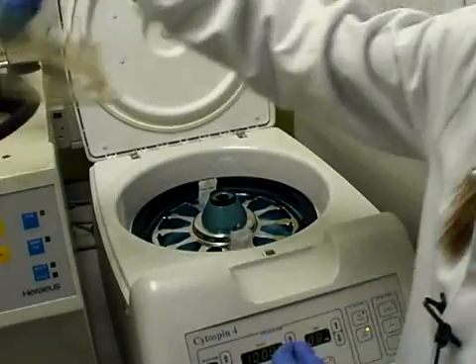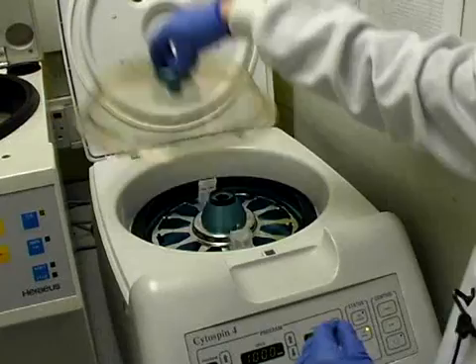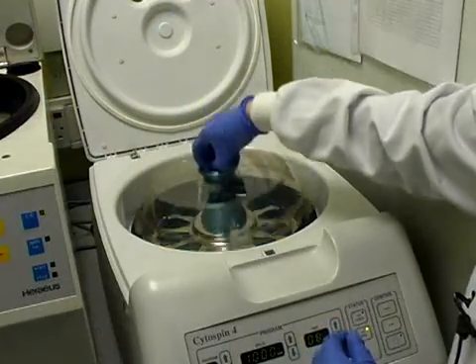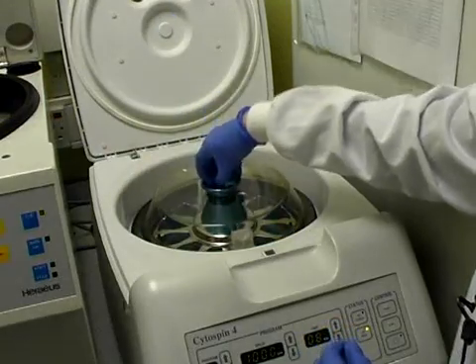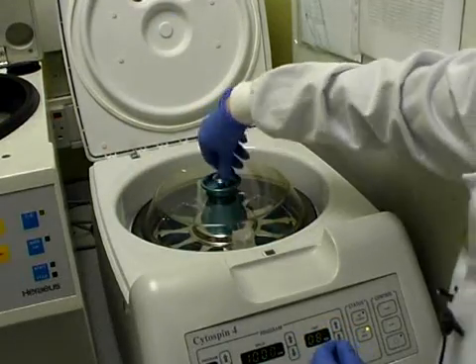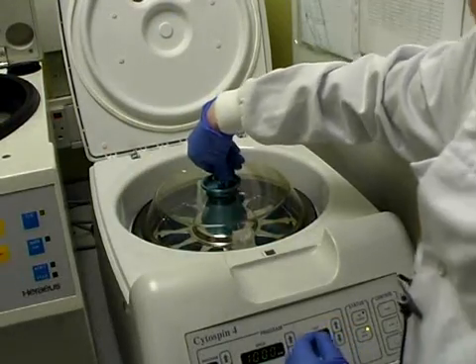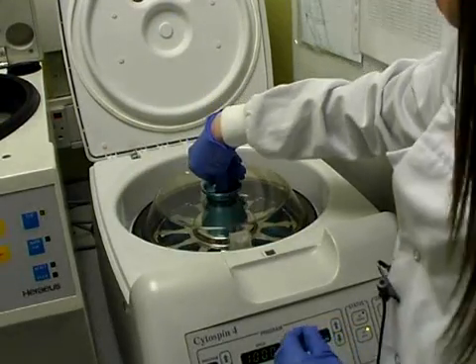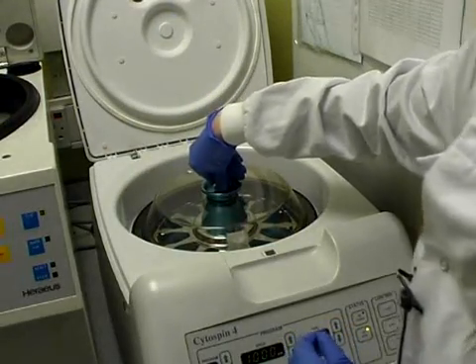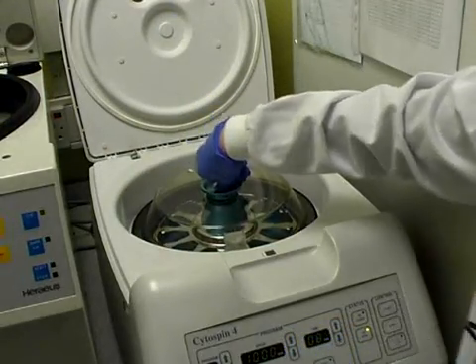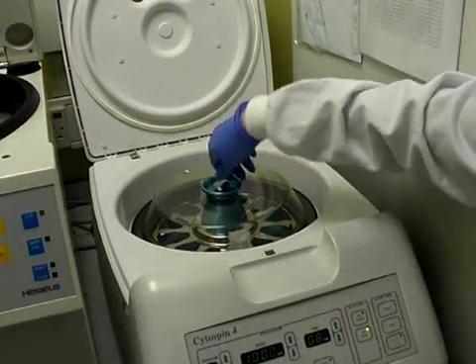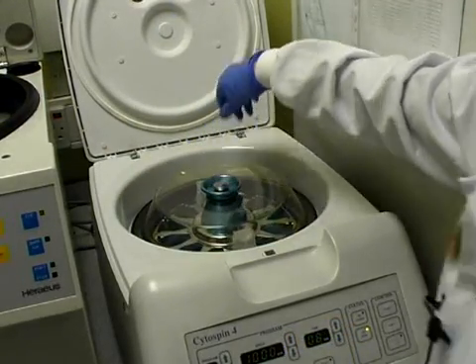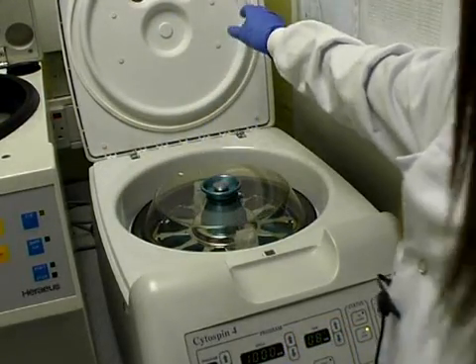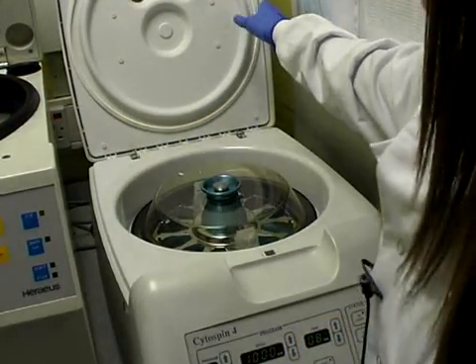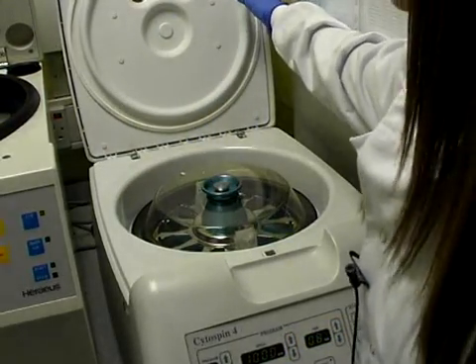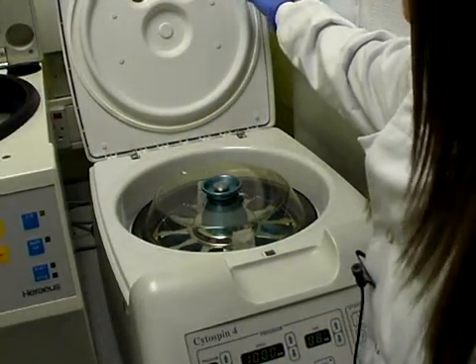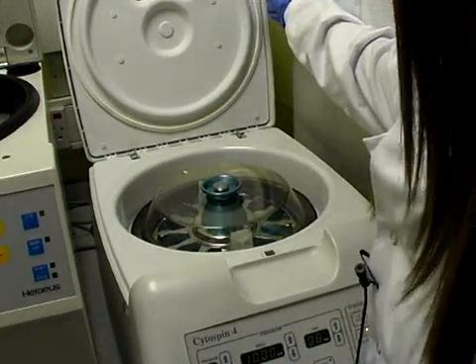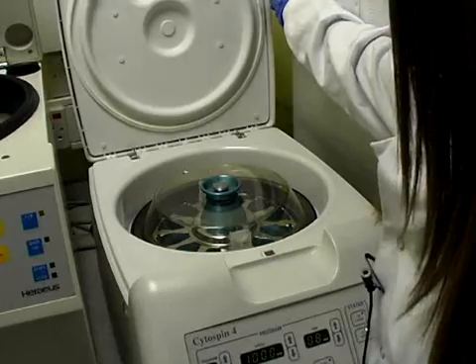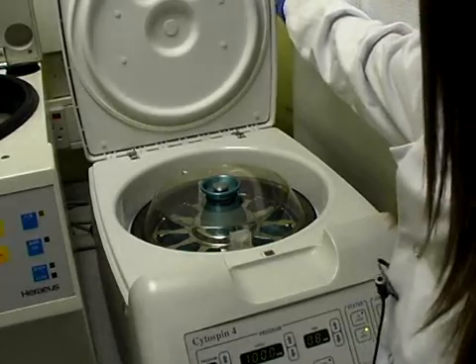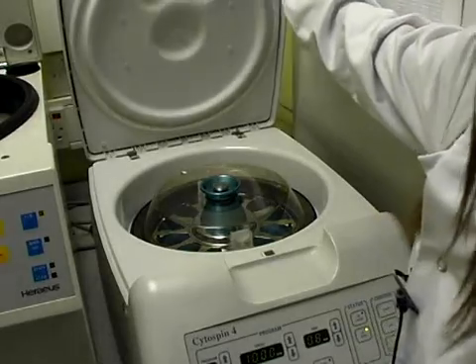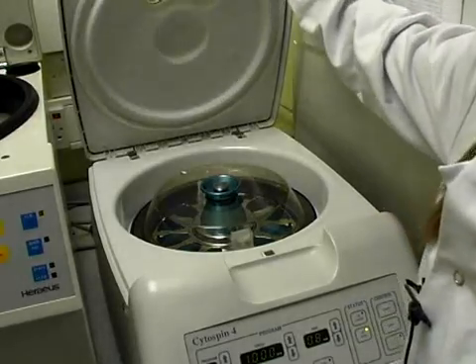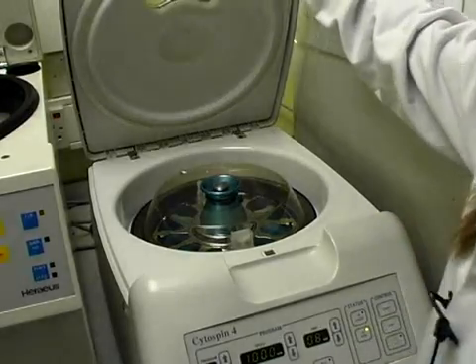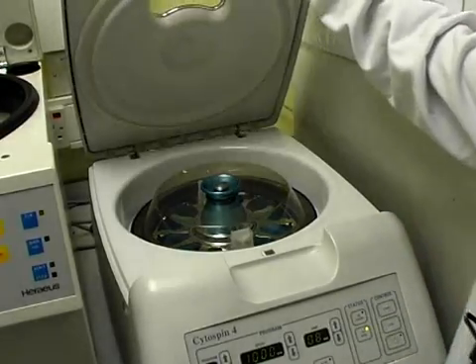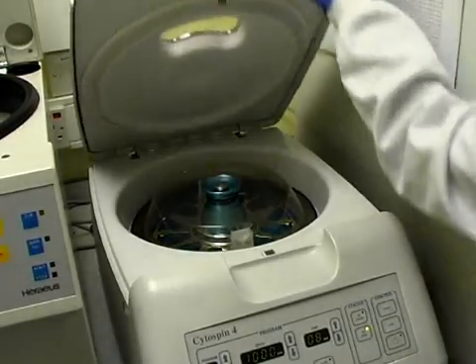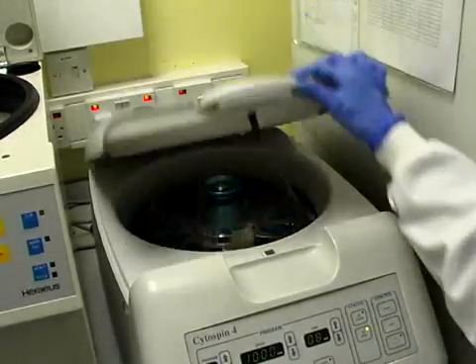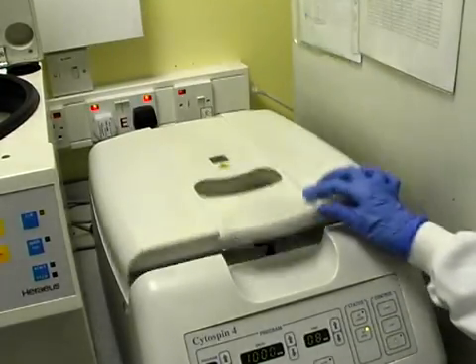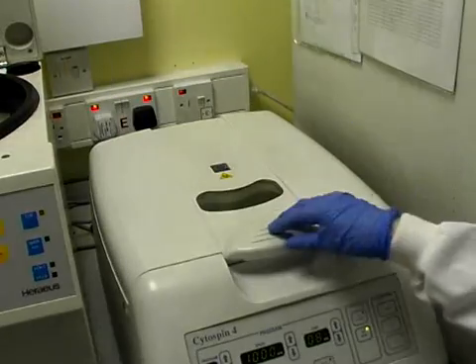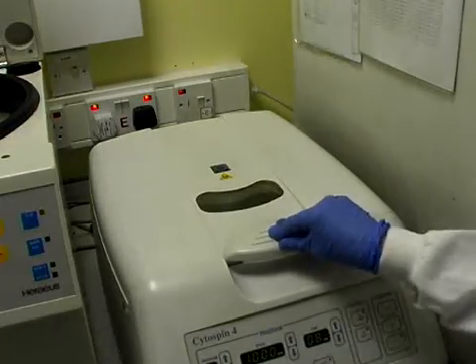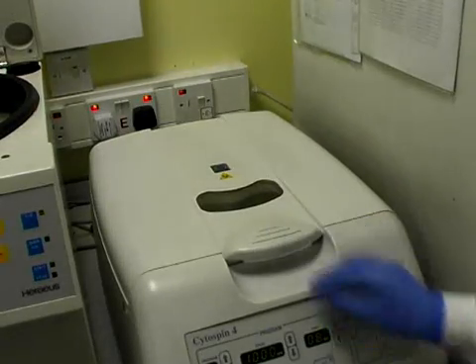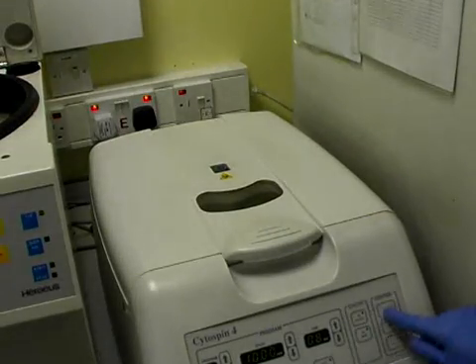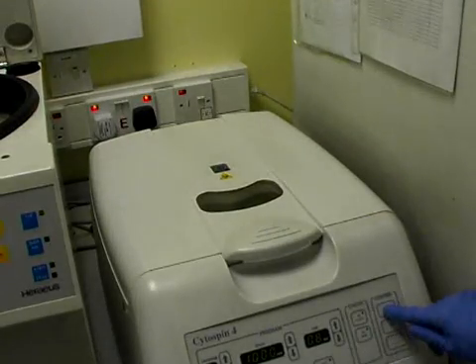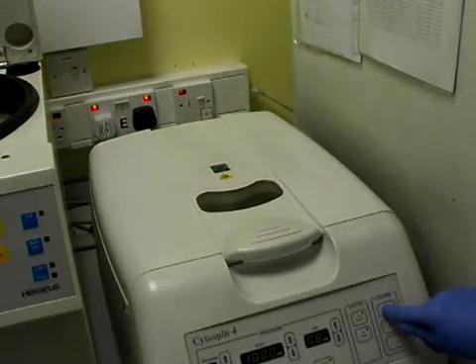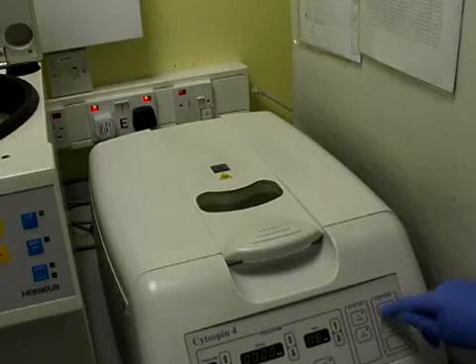We then have to make sure we put the lid on. It spins at 1000 RPM and goes on for eight minutes. I'm going to press start.